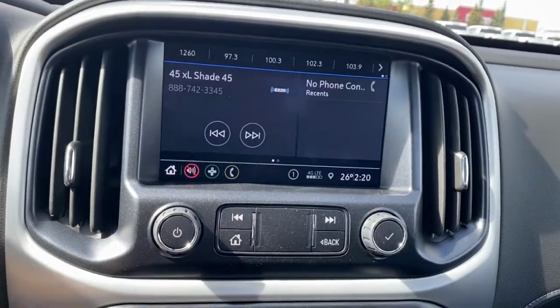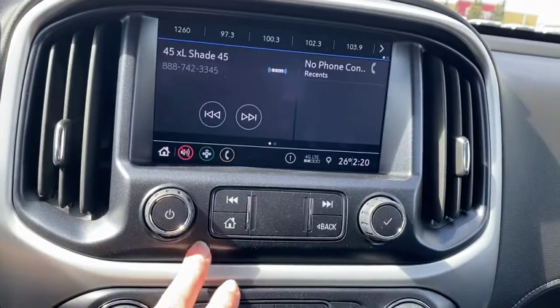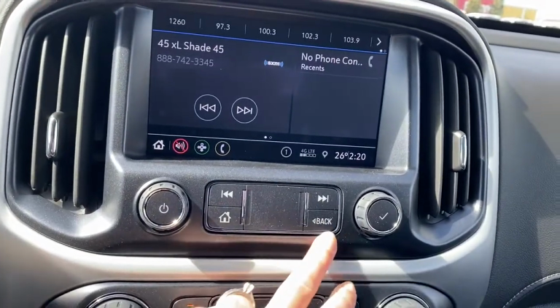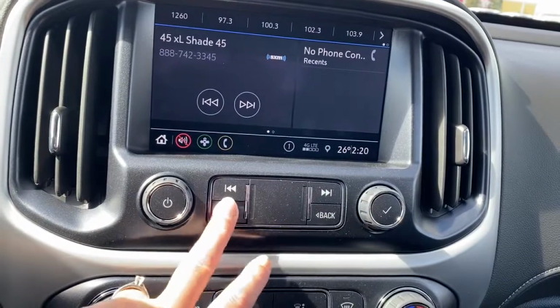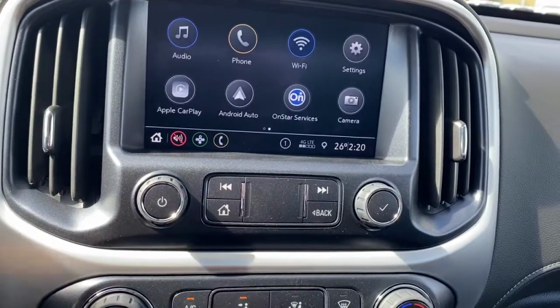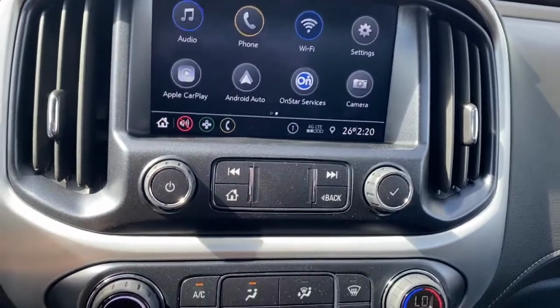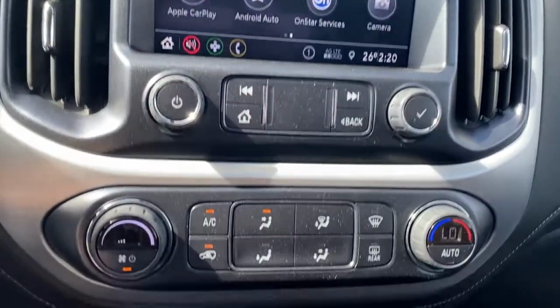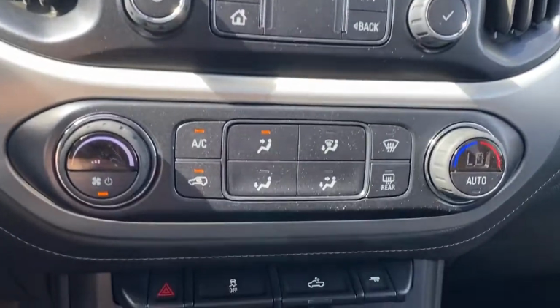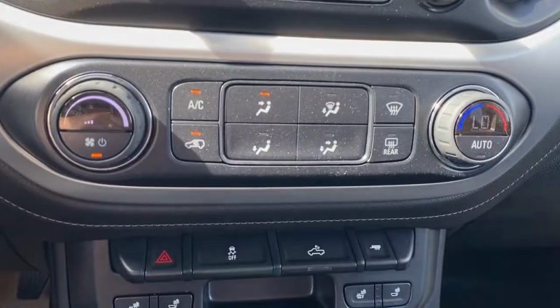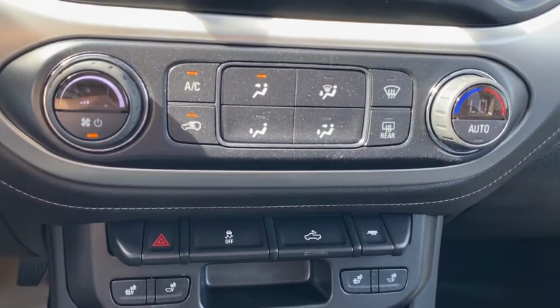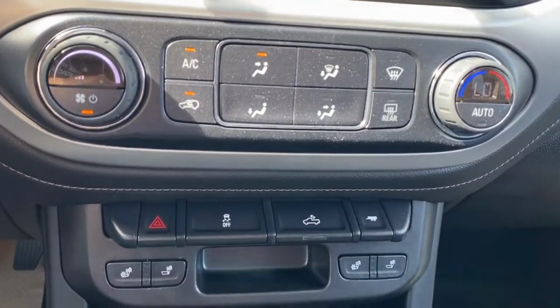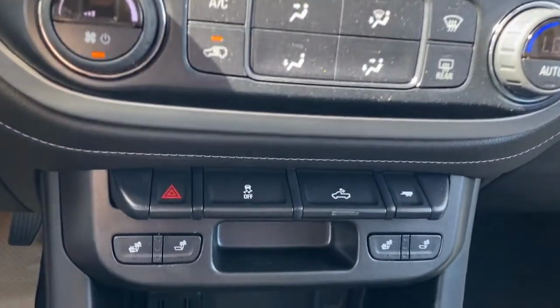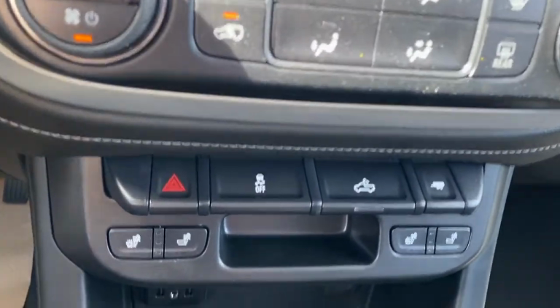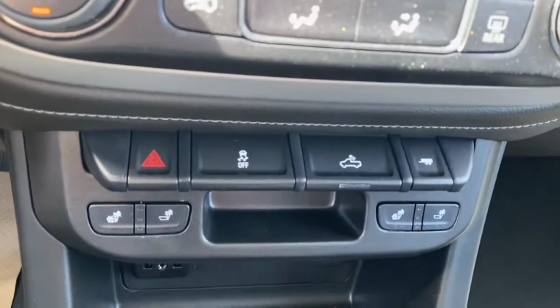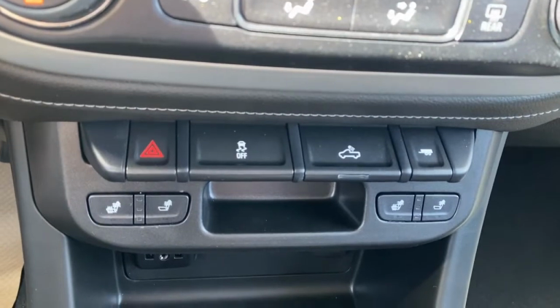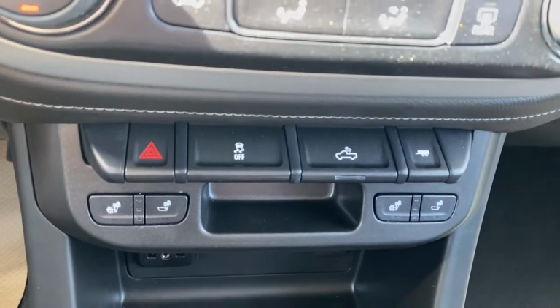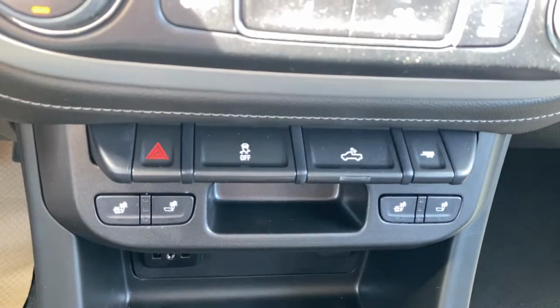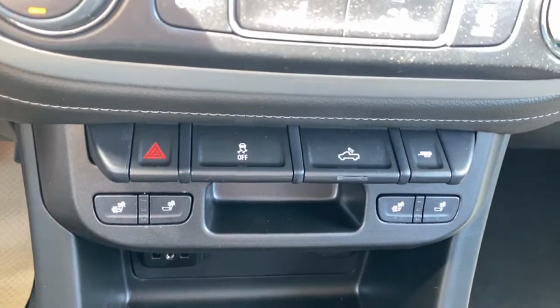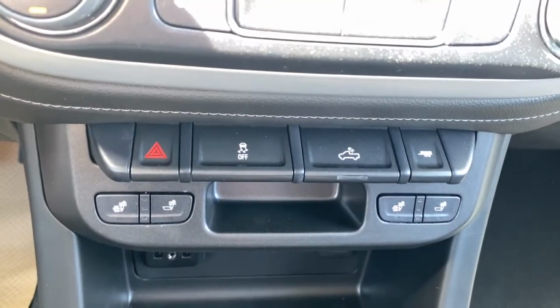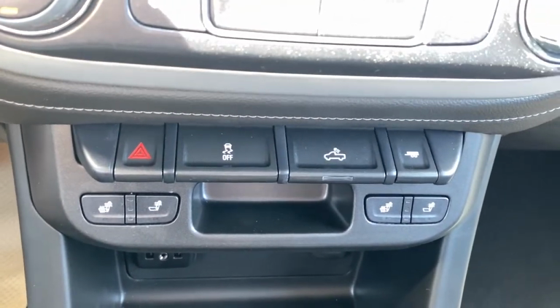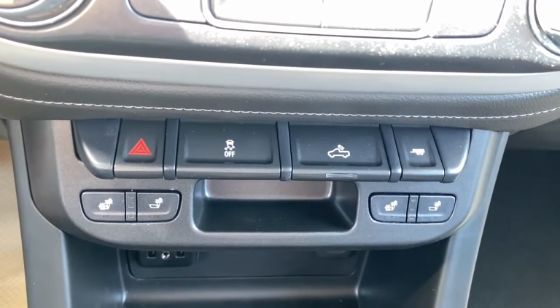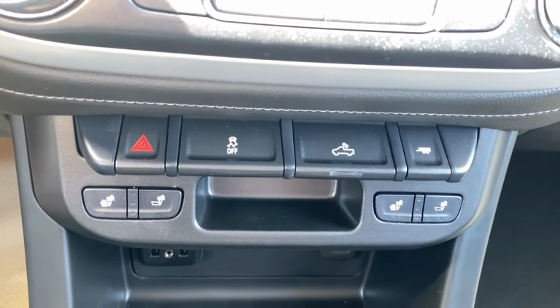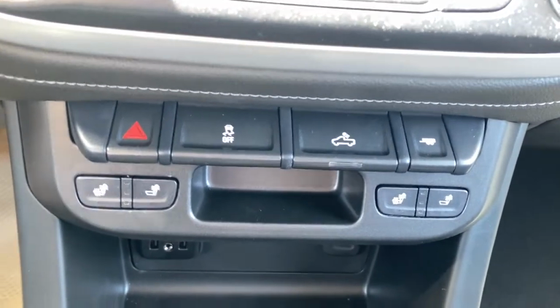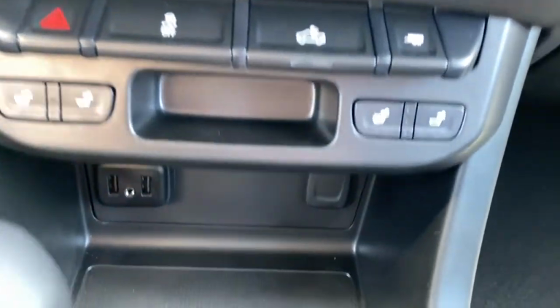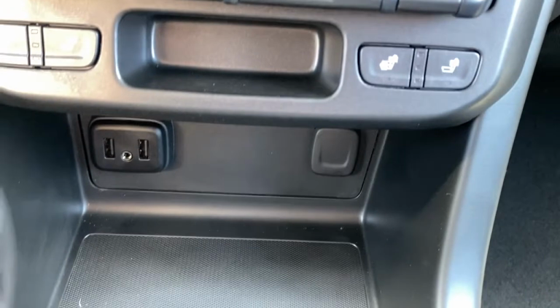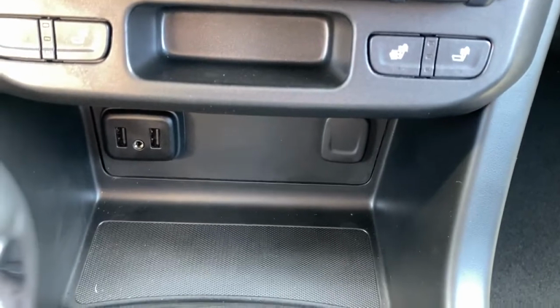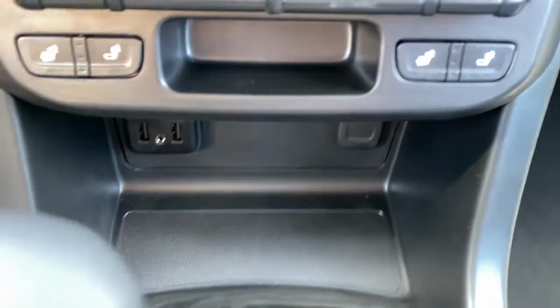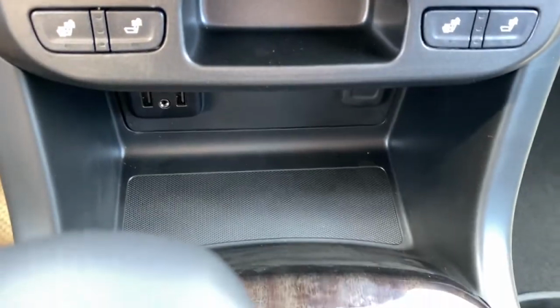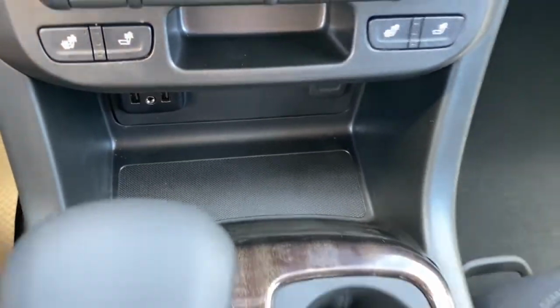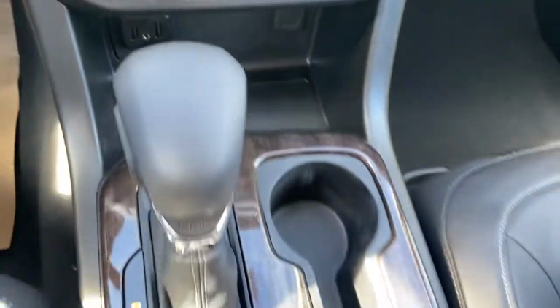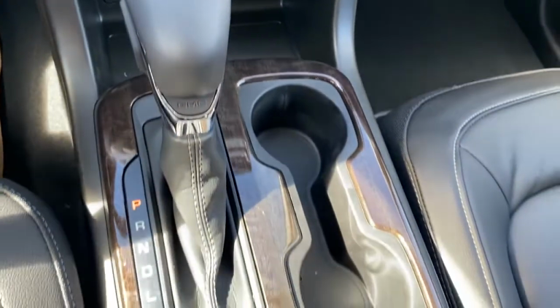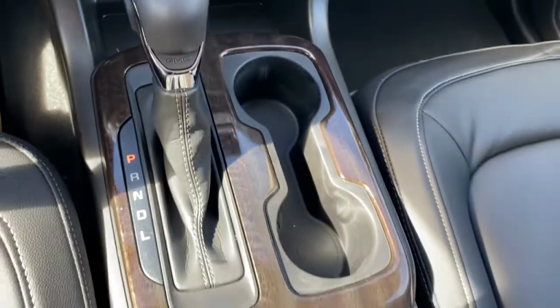The hard buttons for the infotainment screen are just below. Climate control buttons with air conditioning, hazard lights, traction control, box lighting, trailer mode, heated front seats, some USB ports, no slip matting, and dual cup holders.